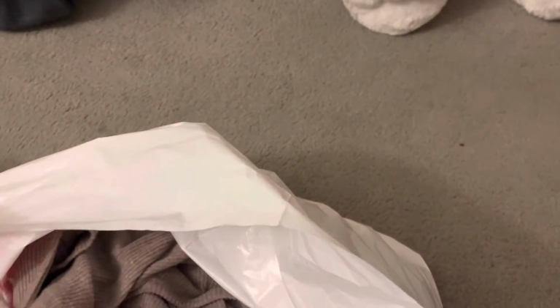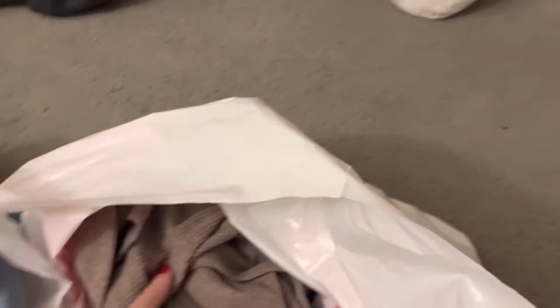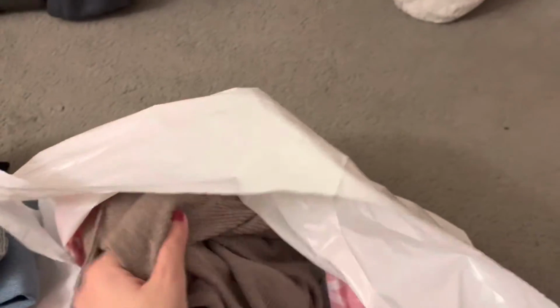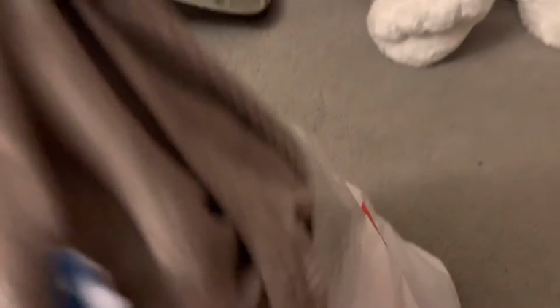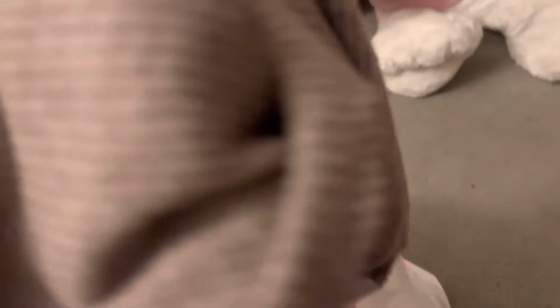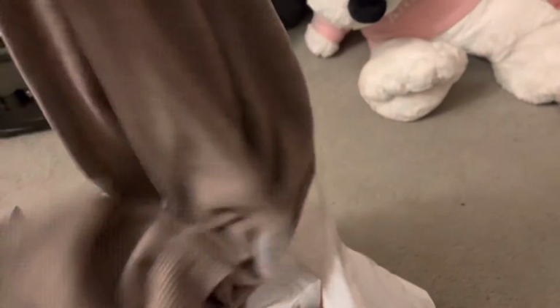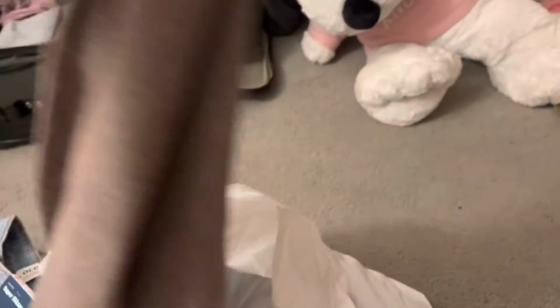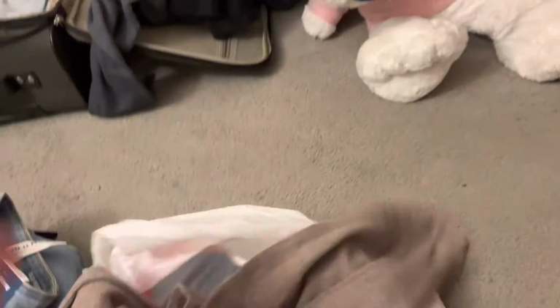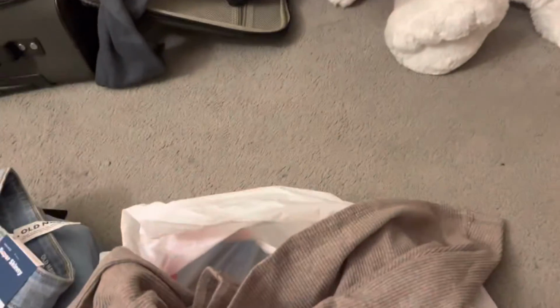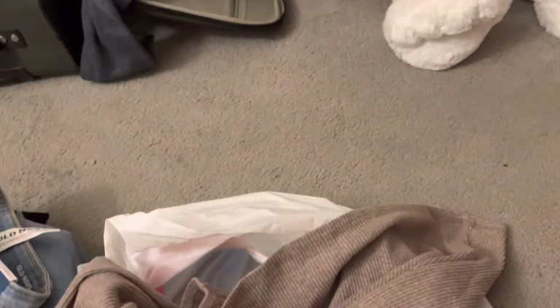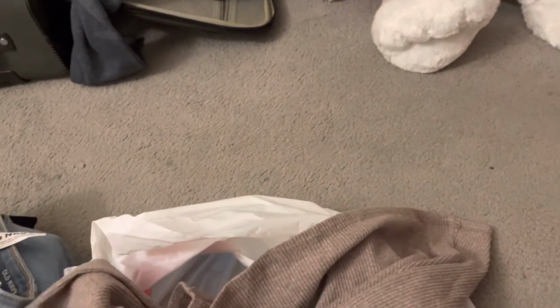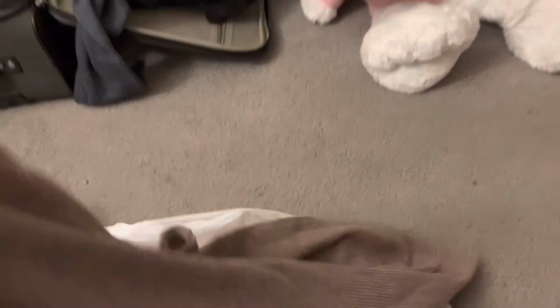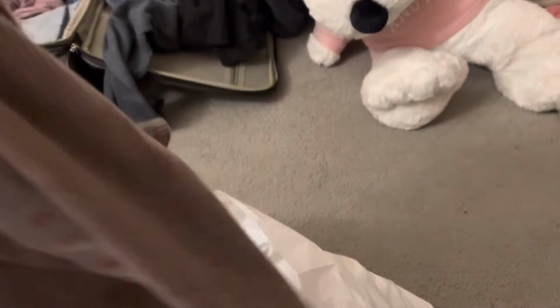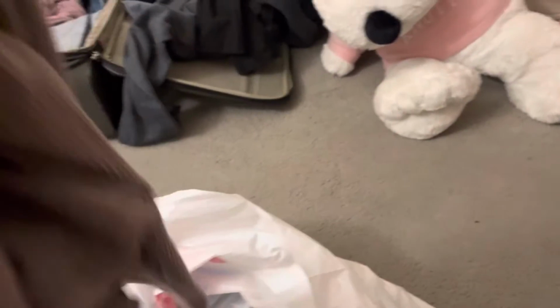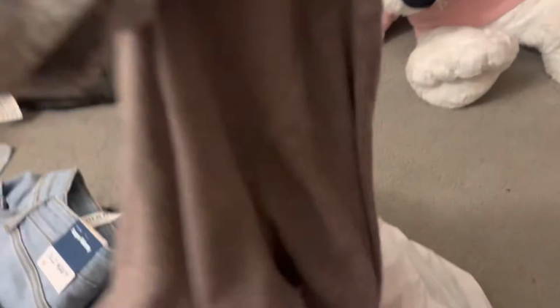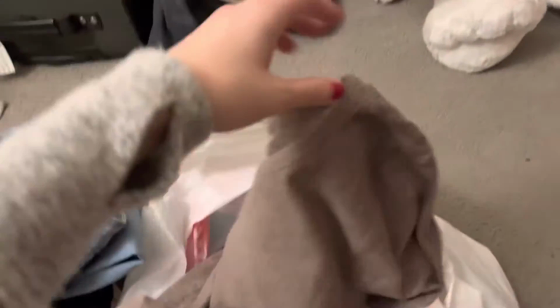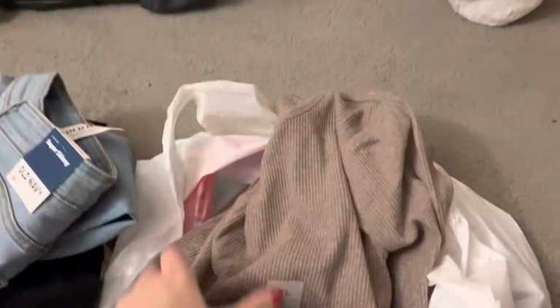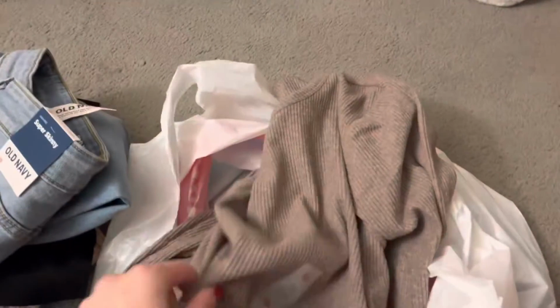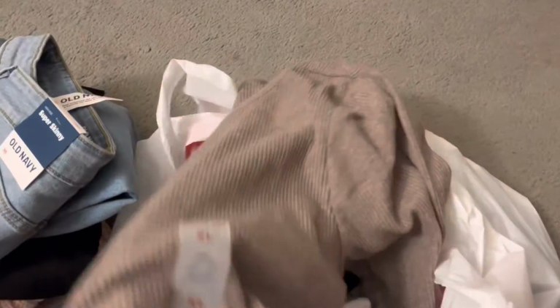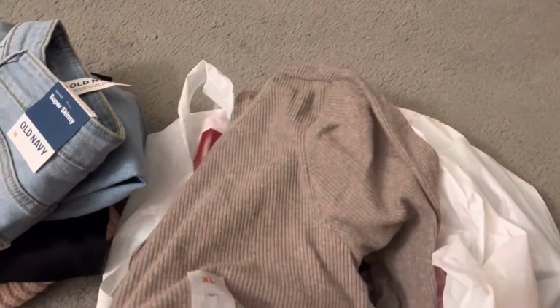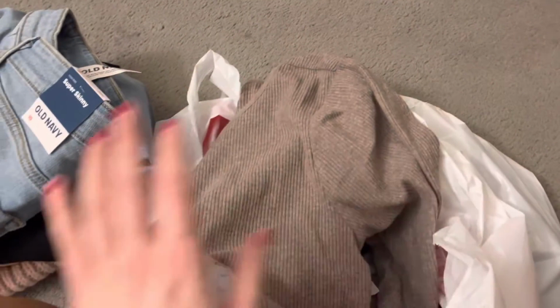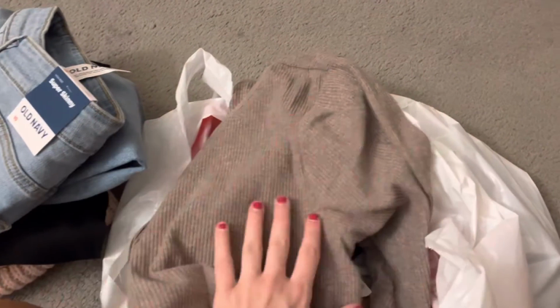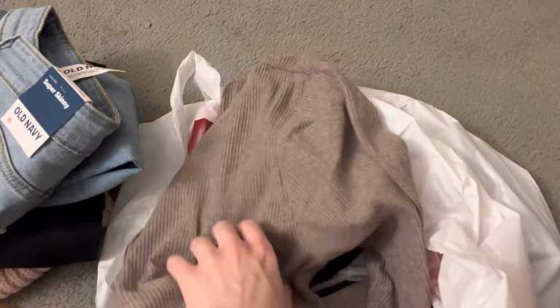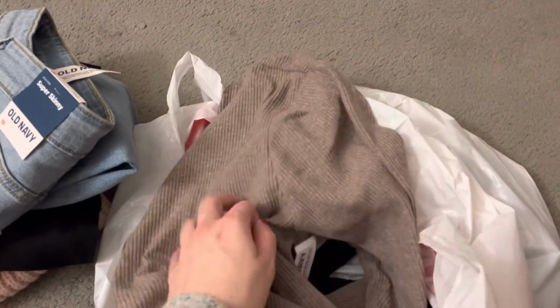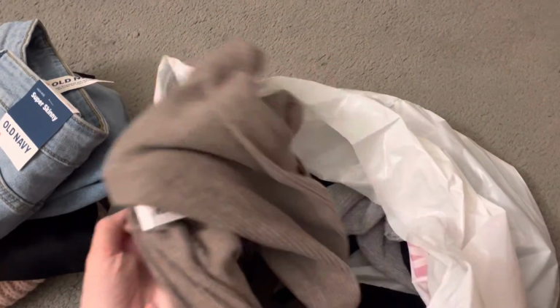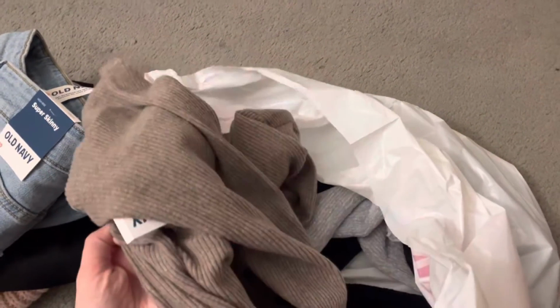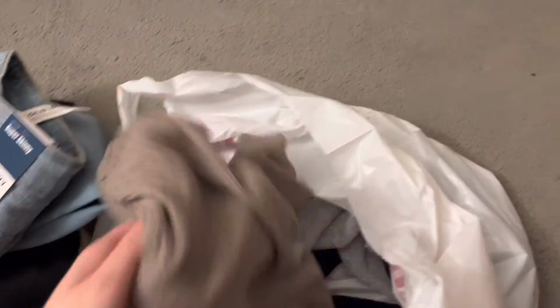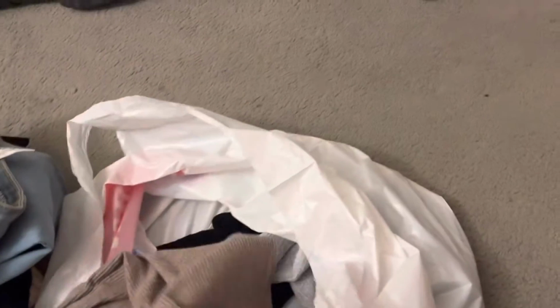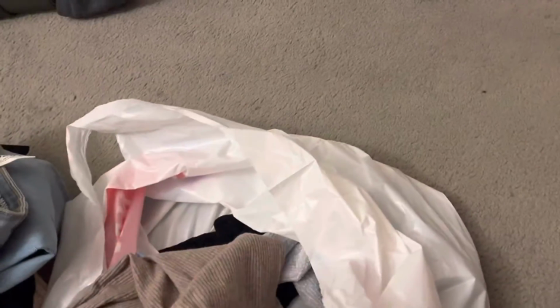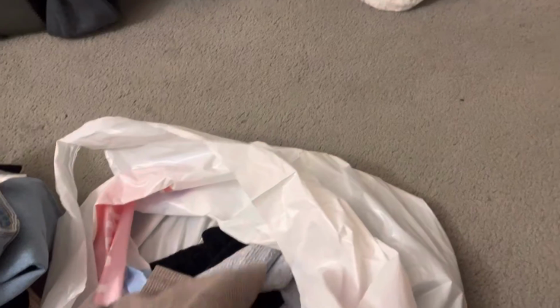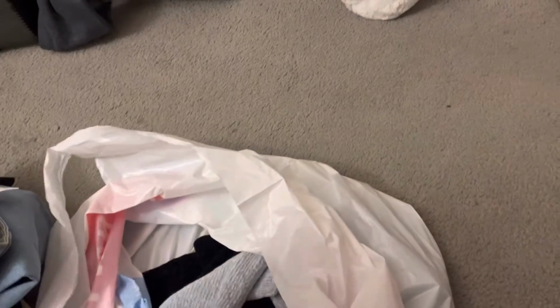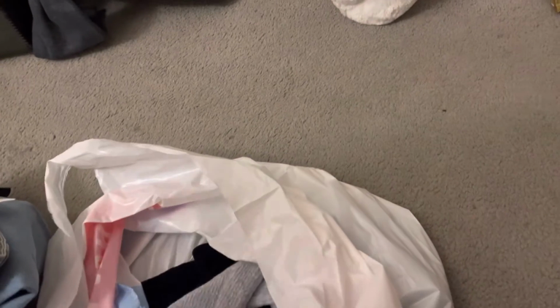I got this cute sweater — I love this color. This was on sale as well.